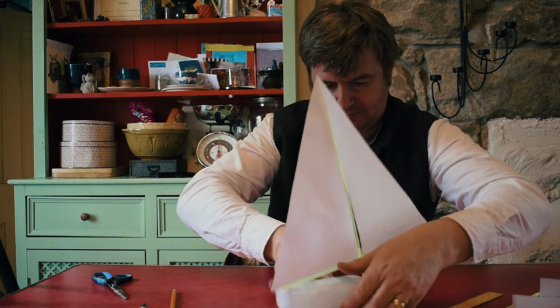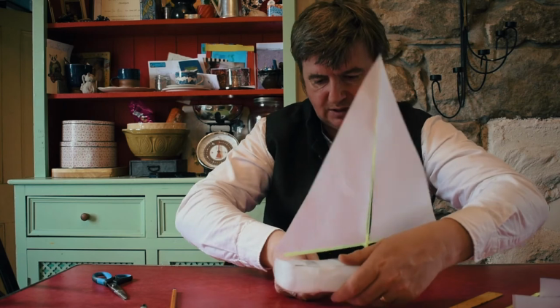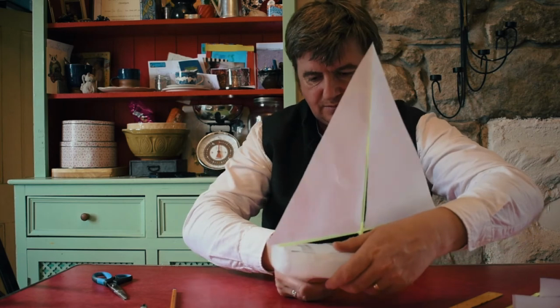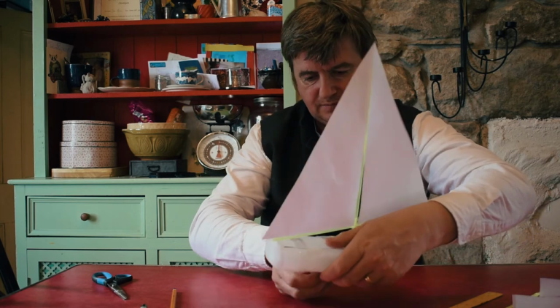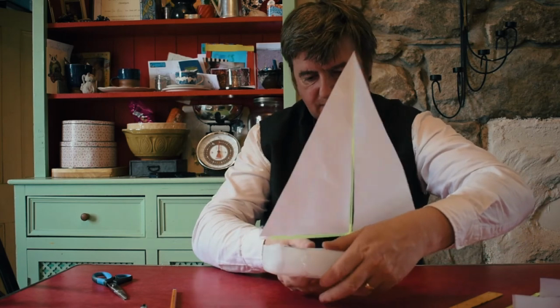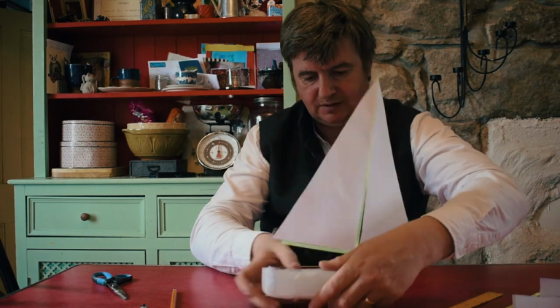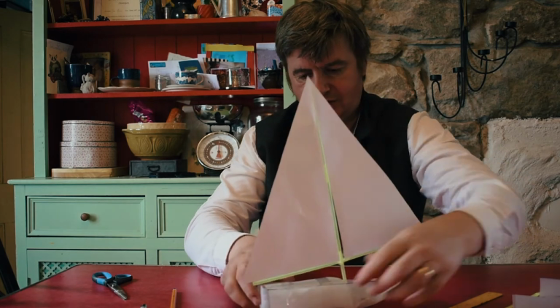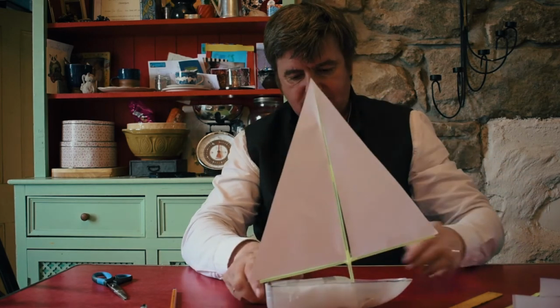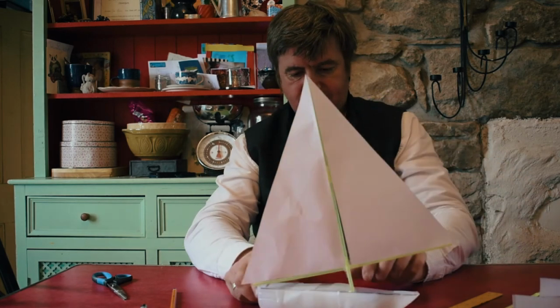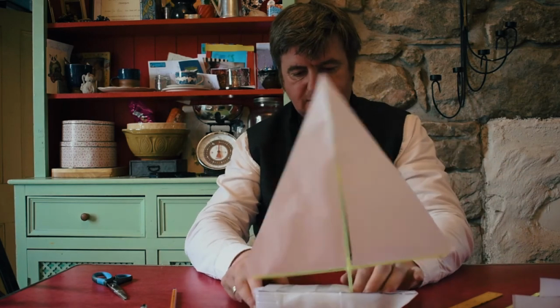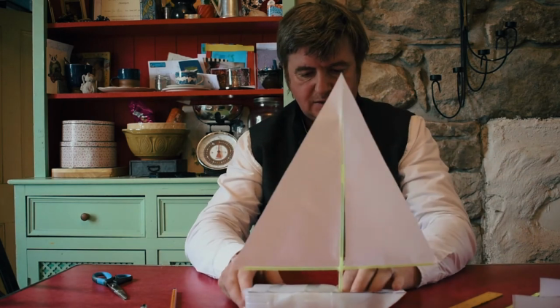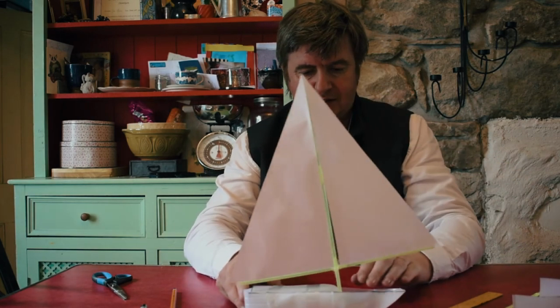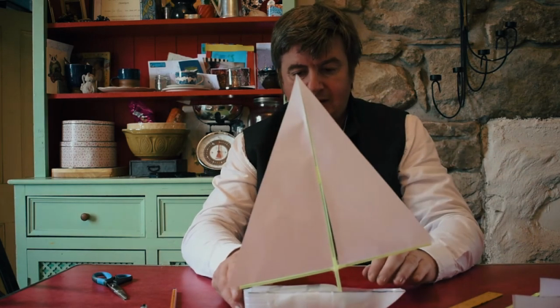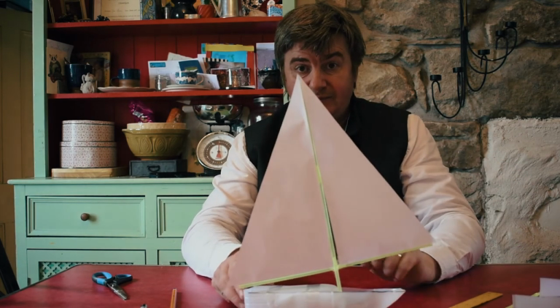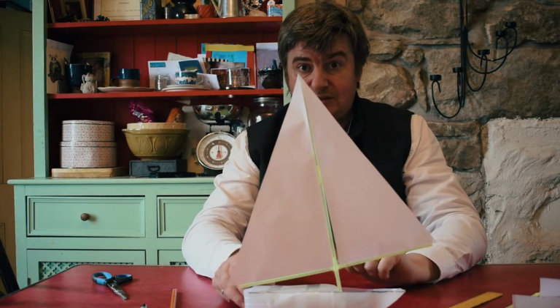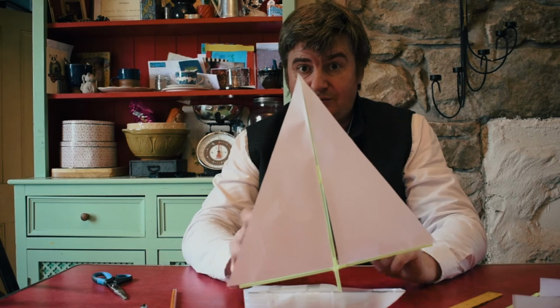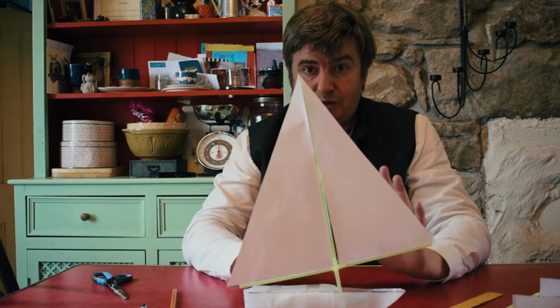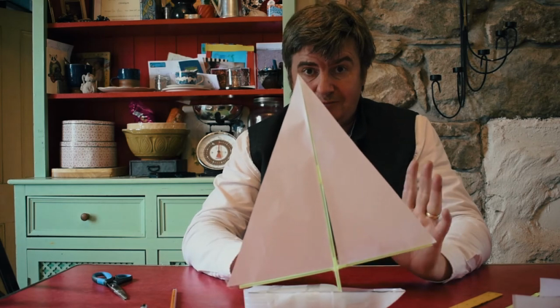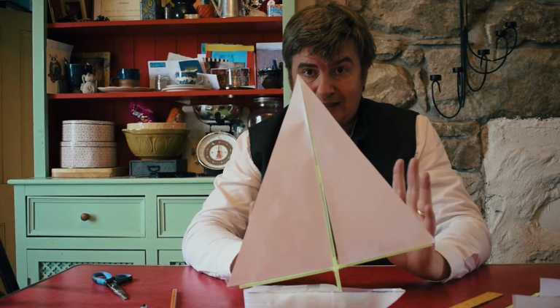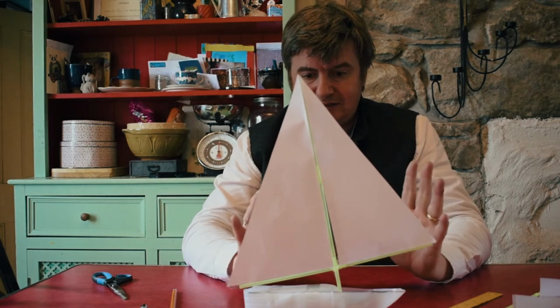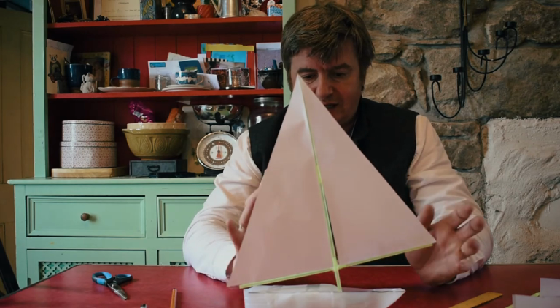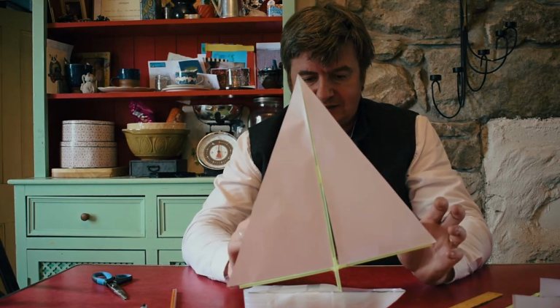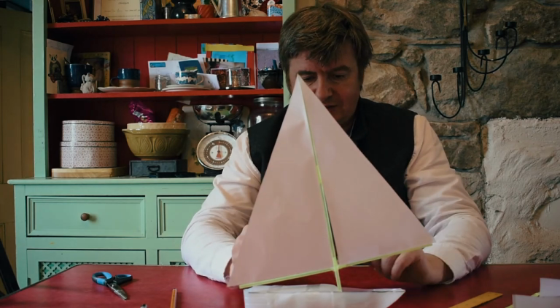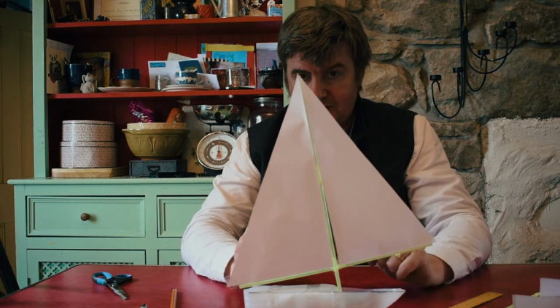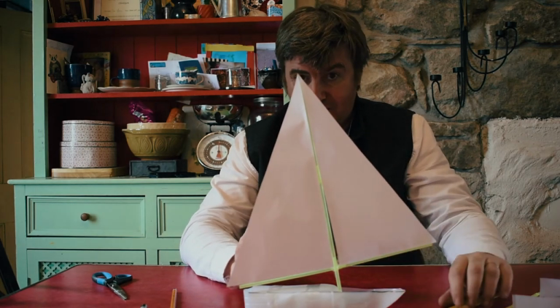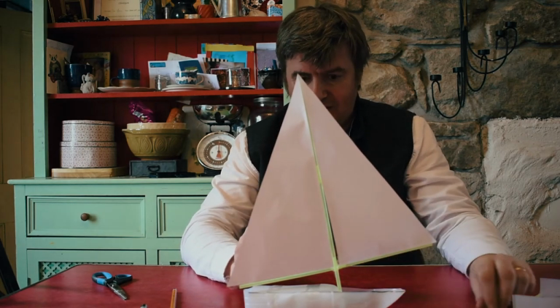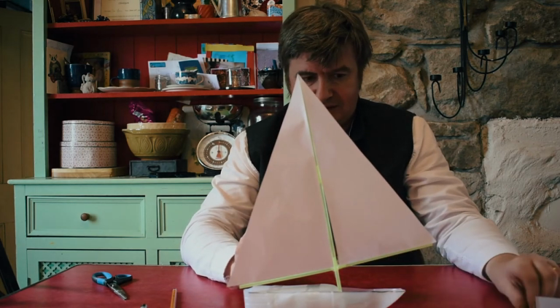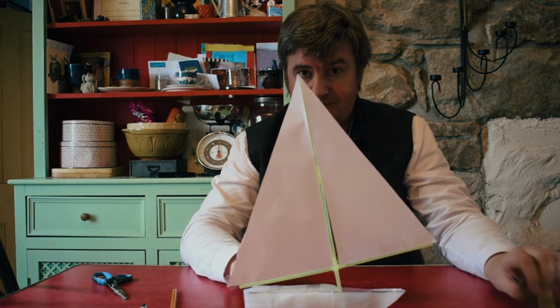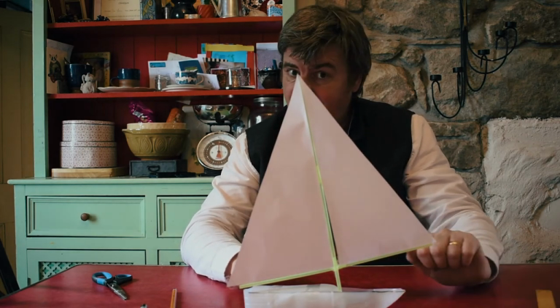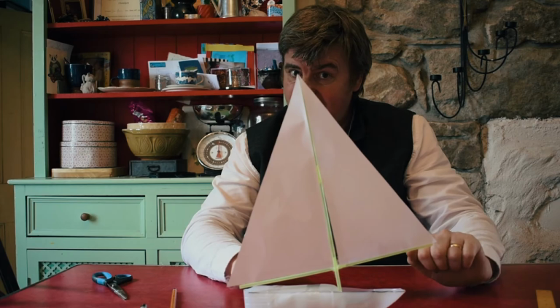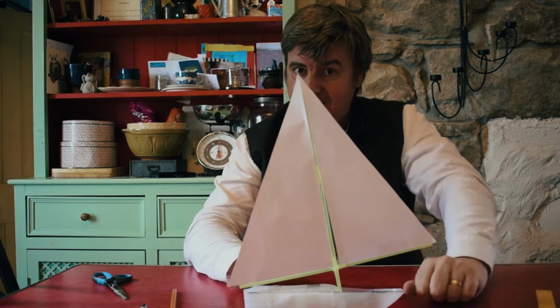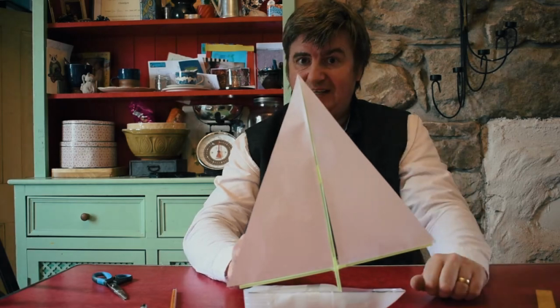And now, there we go, in place. So we're going to come back in the dark and see what it looks like with the lights on. Okay, speak to you in a second.